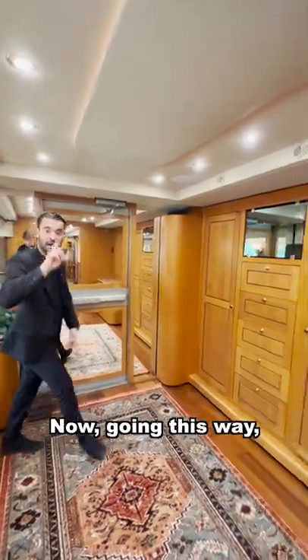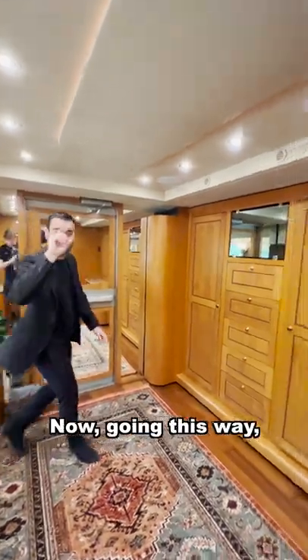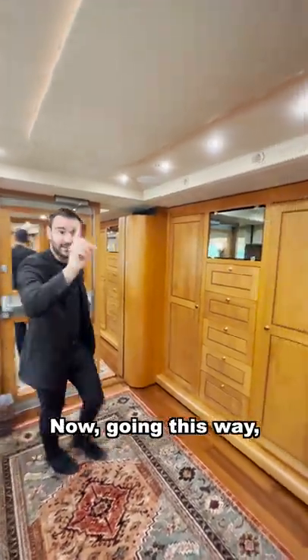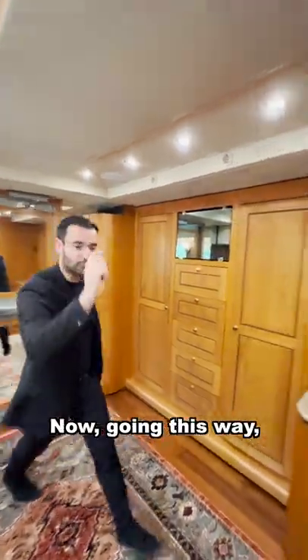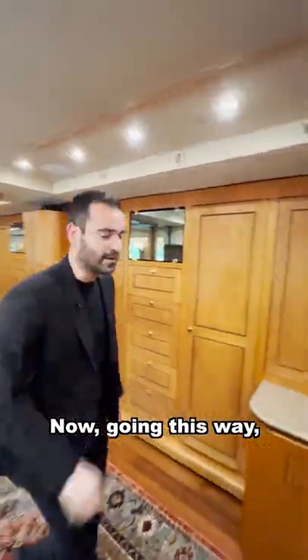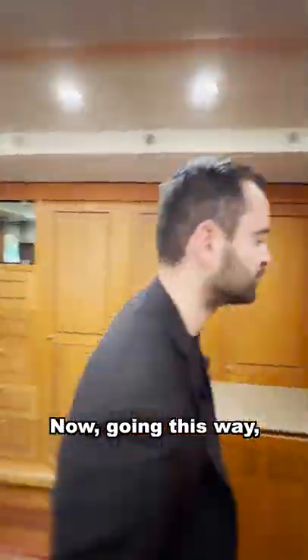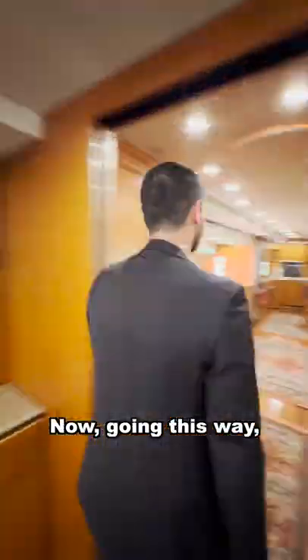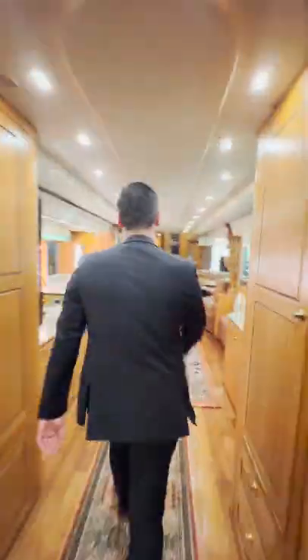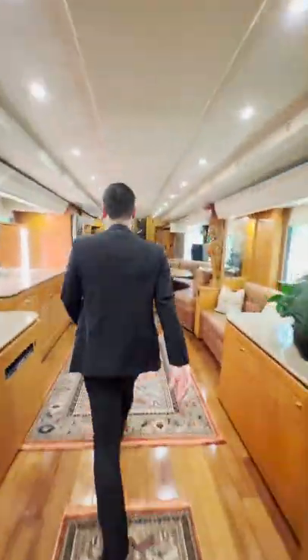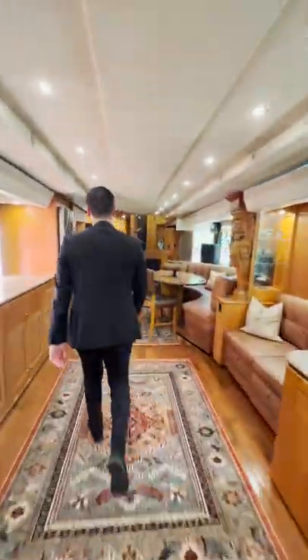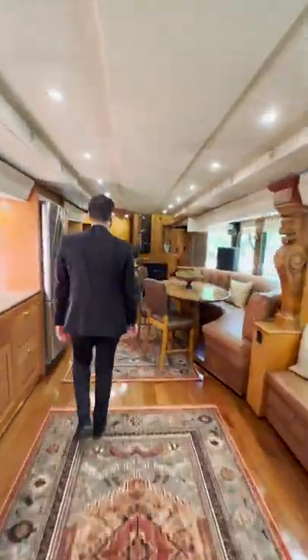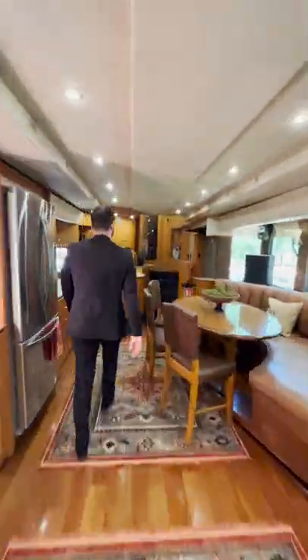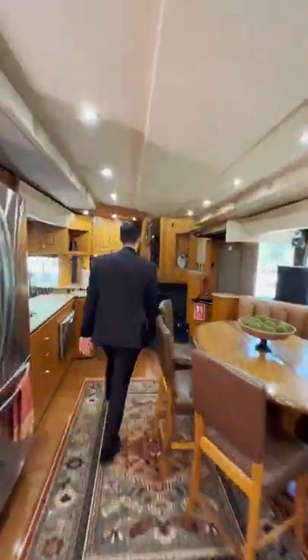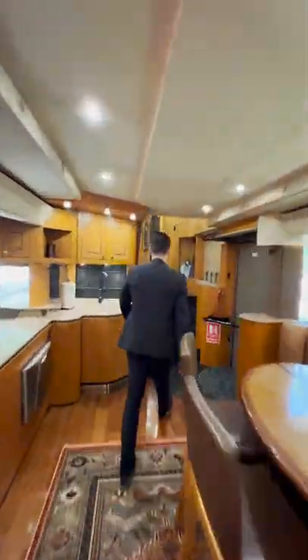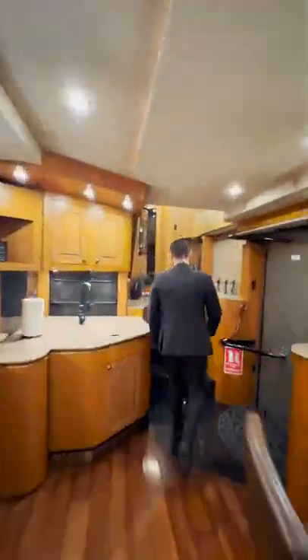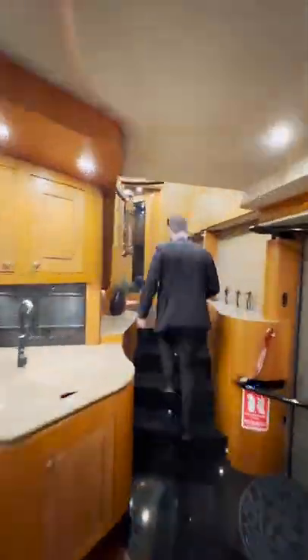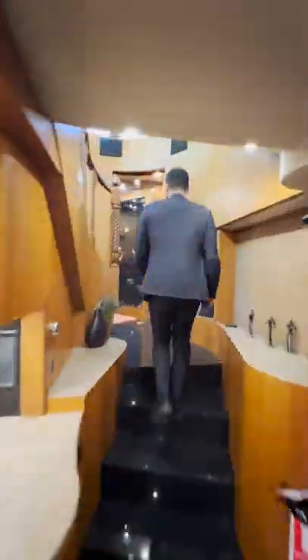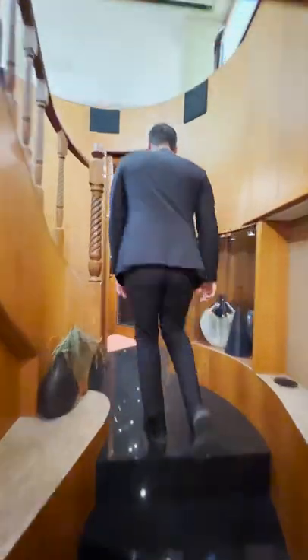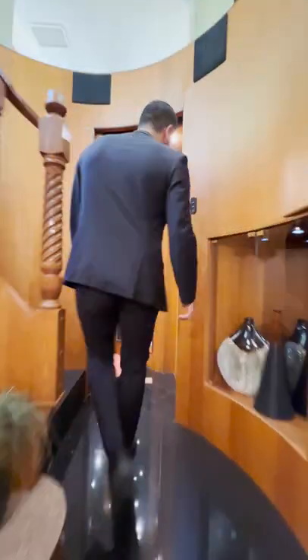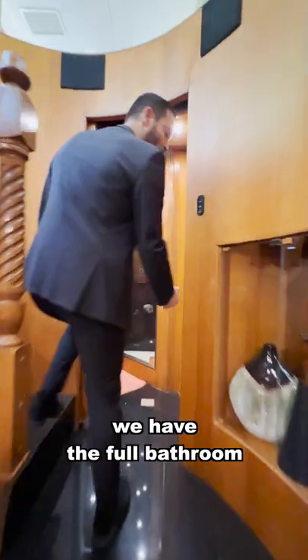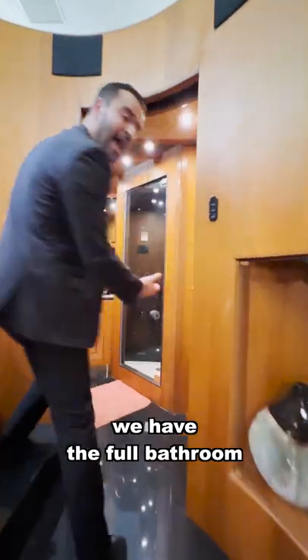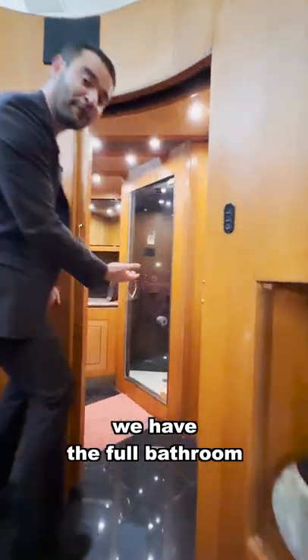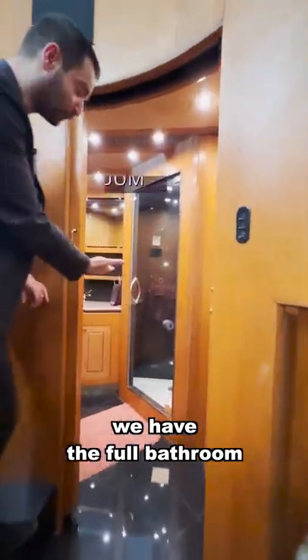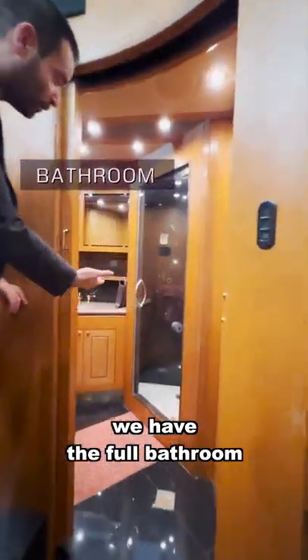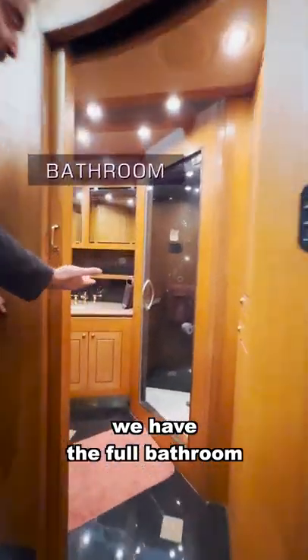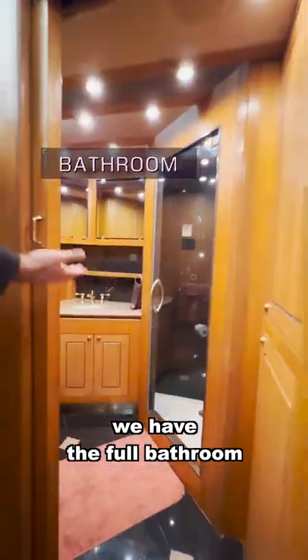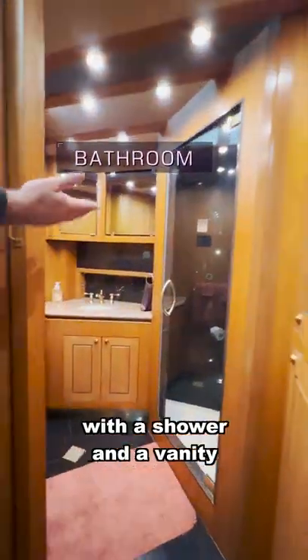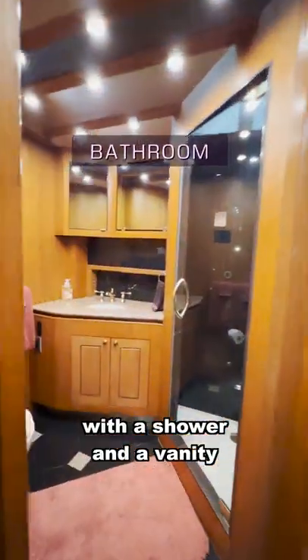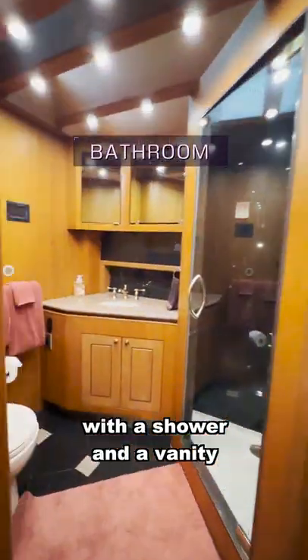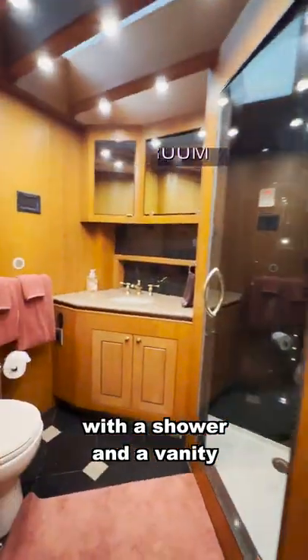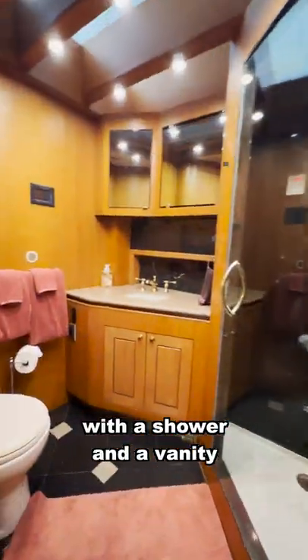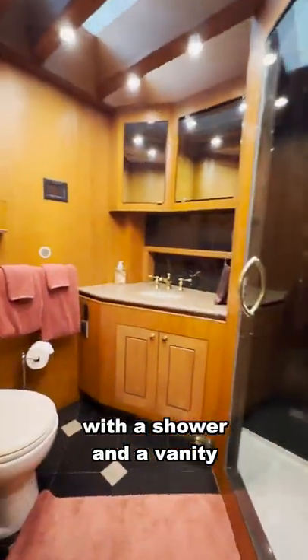Now going this way, we have the full bathroom with a shower and a vanity.